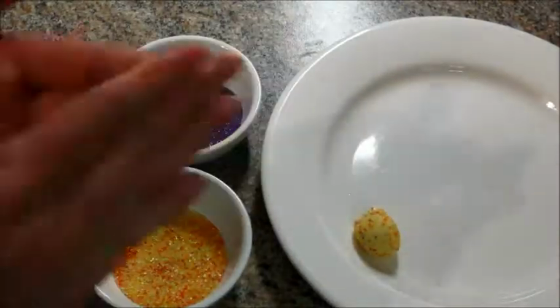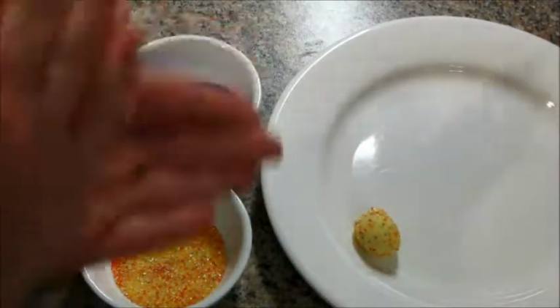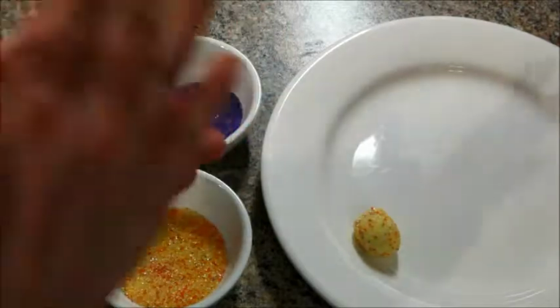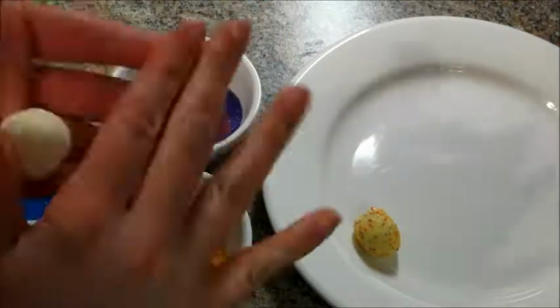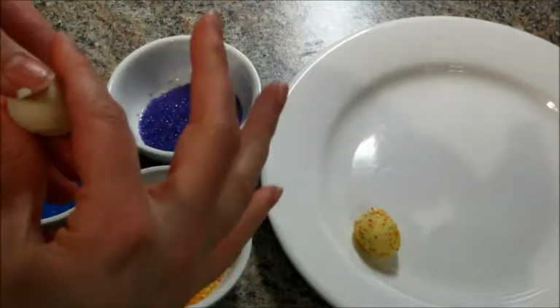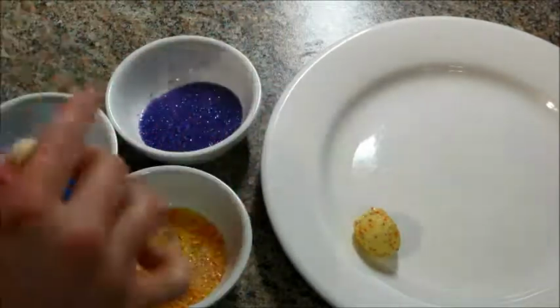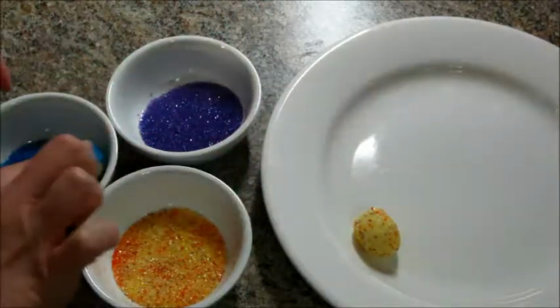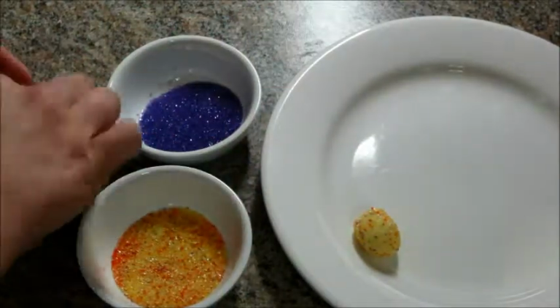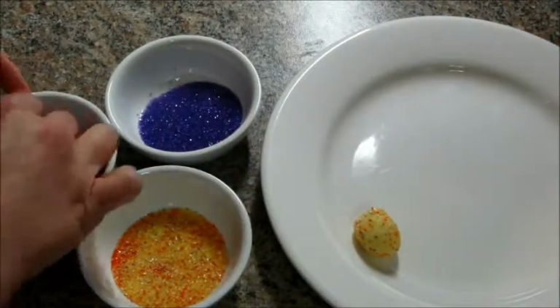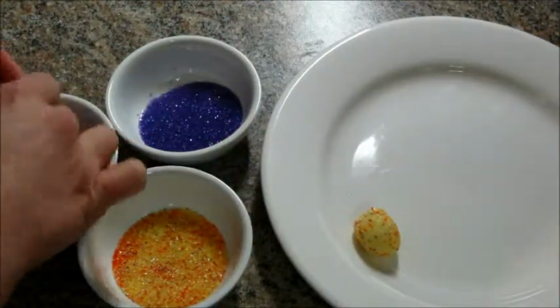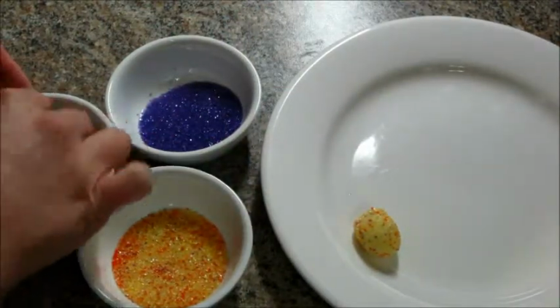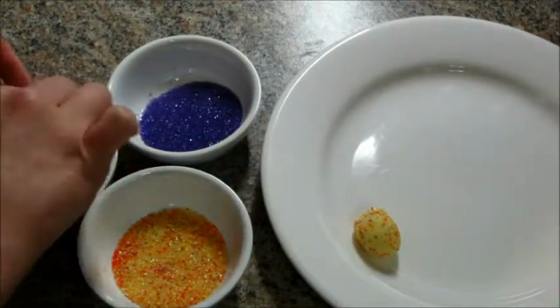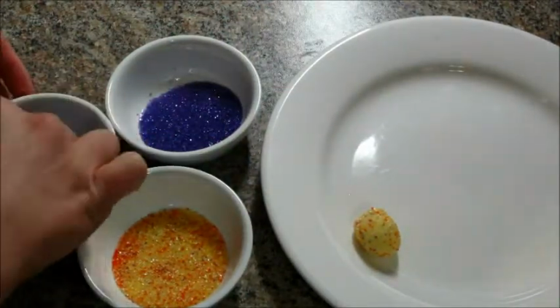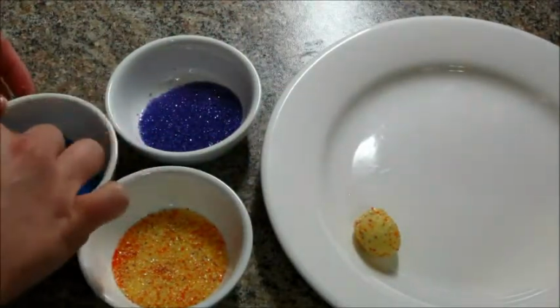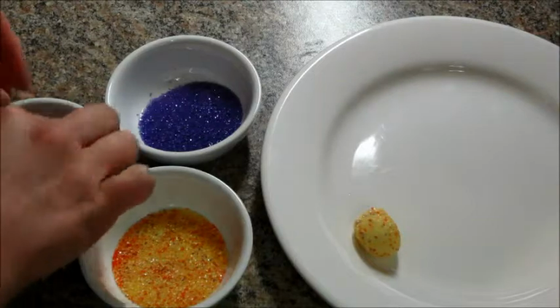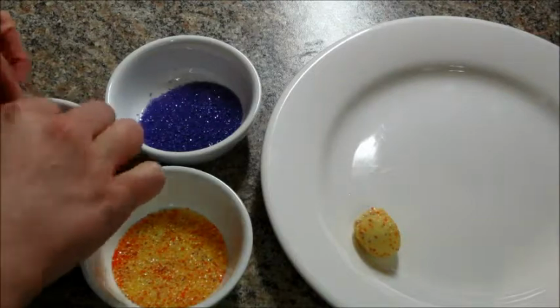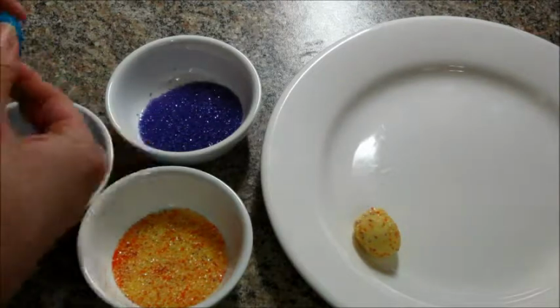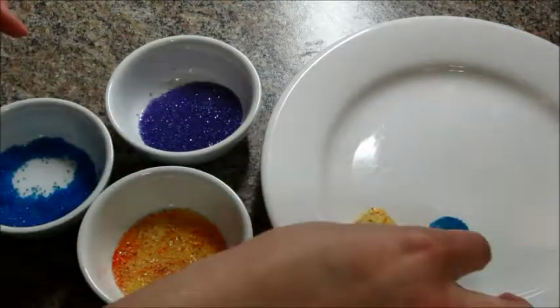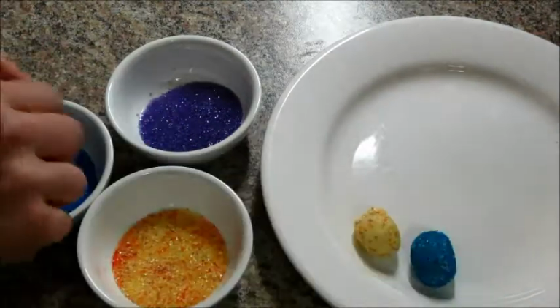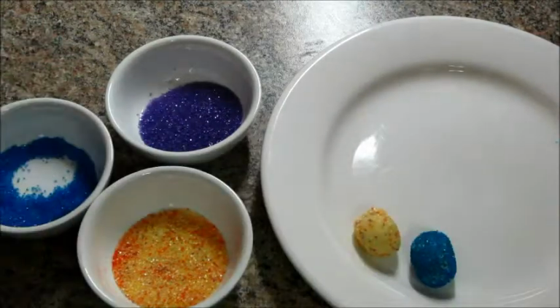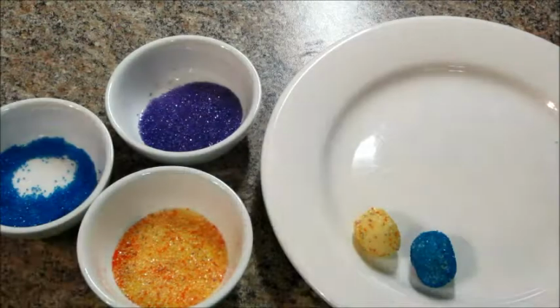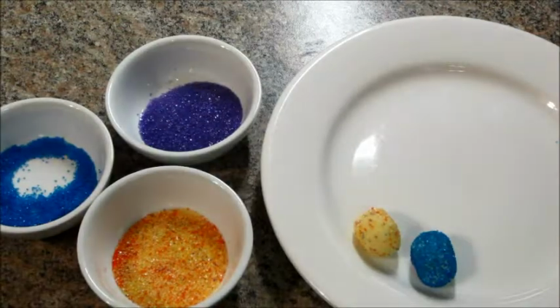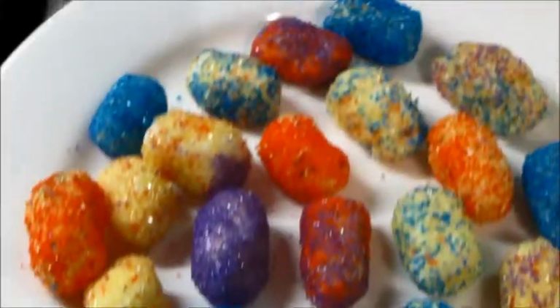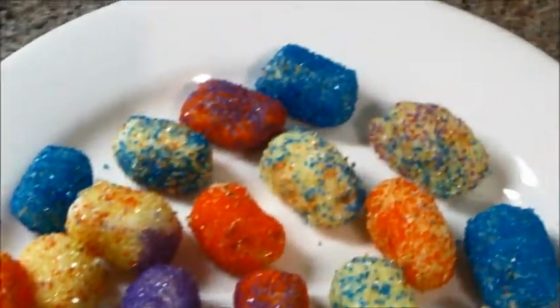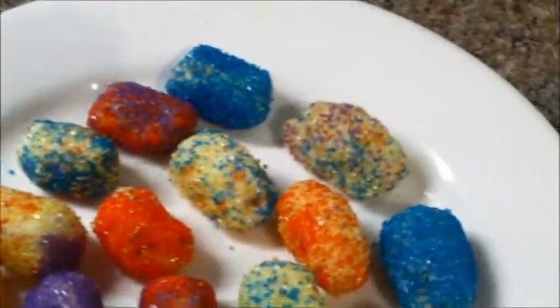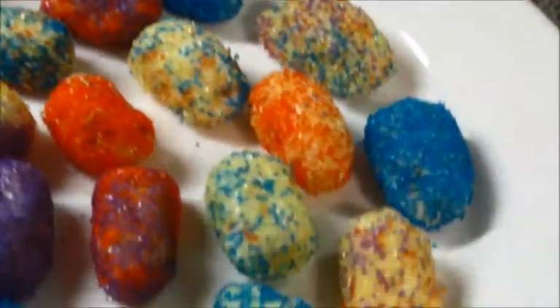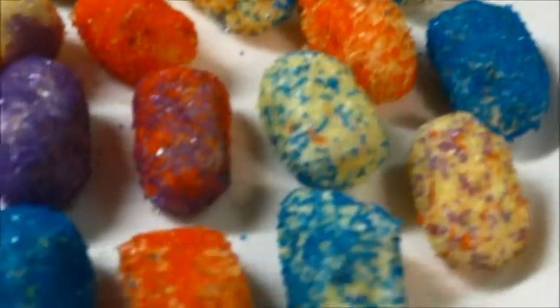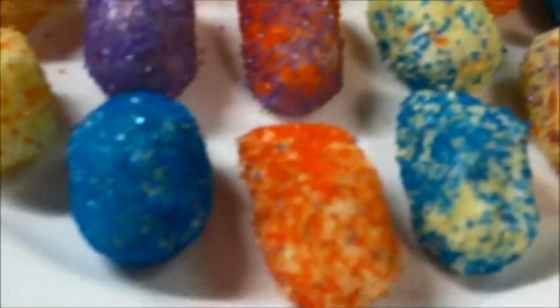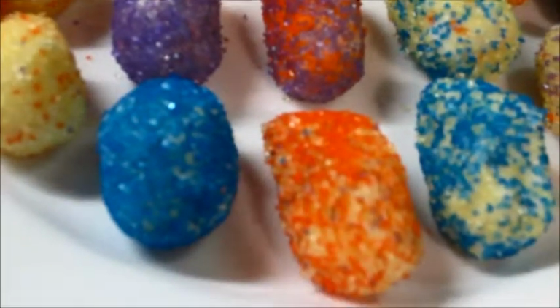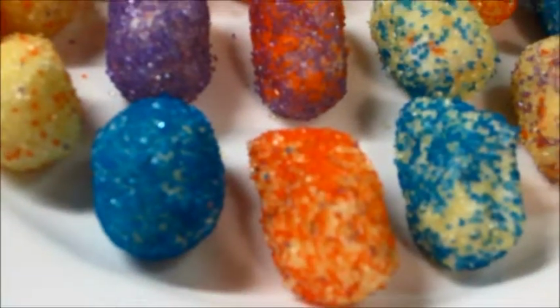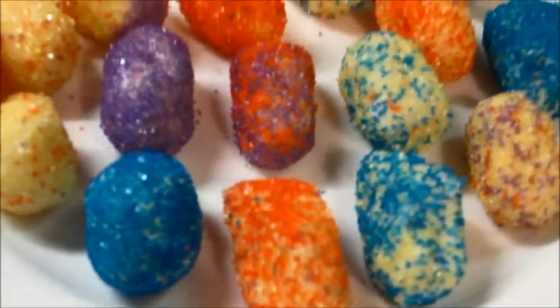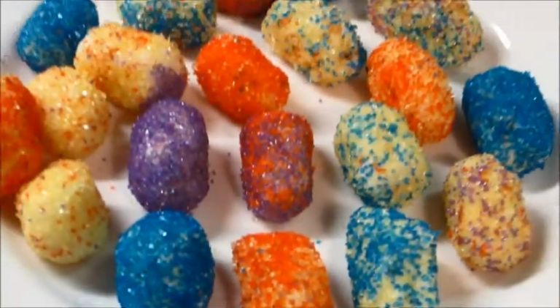Once you're done with them you're going to want to keep them in the refrigerator until you eat them. These are really good — they're very rich but they are like a softer chocolate candy so they're not really hard or very firm at all. But they are good.